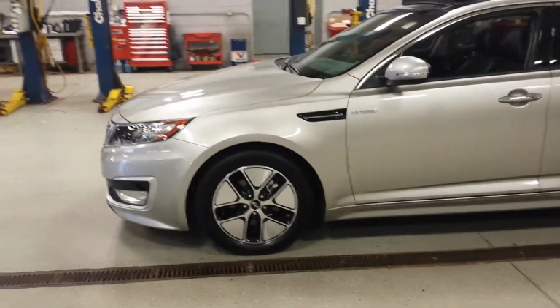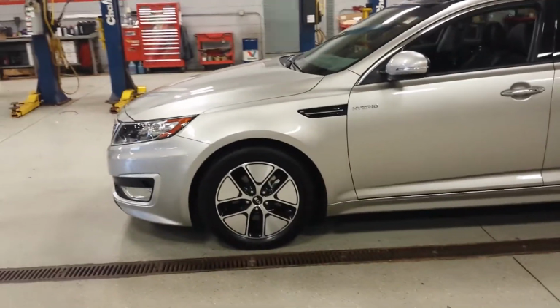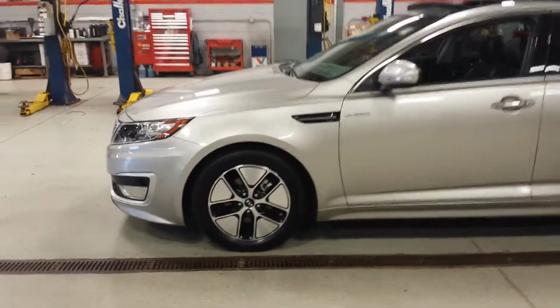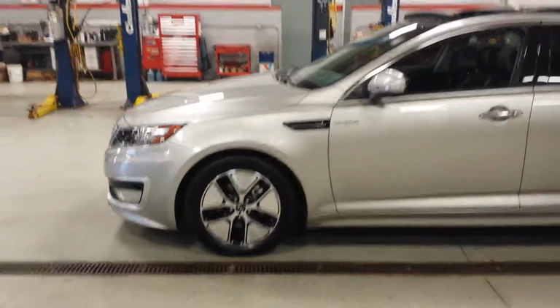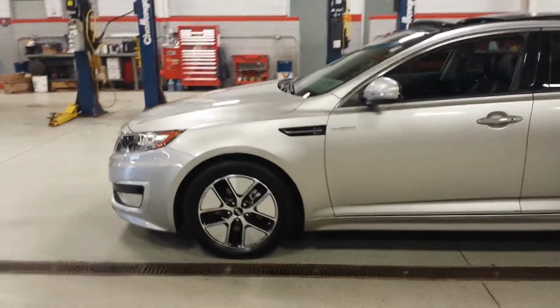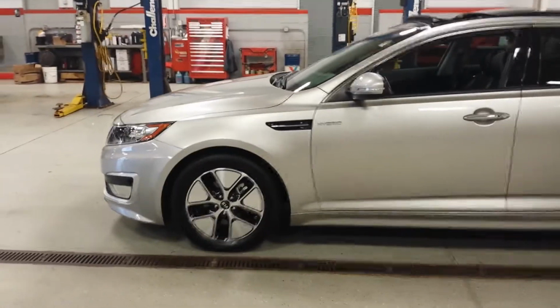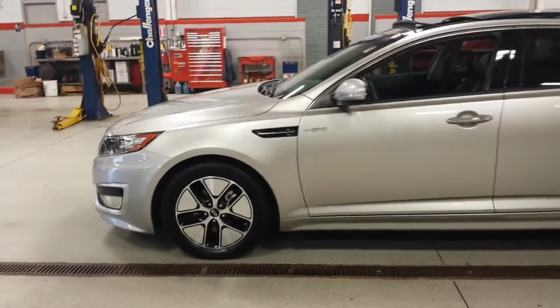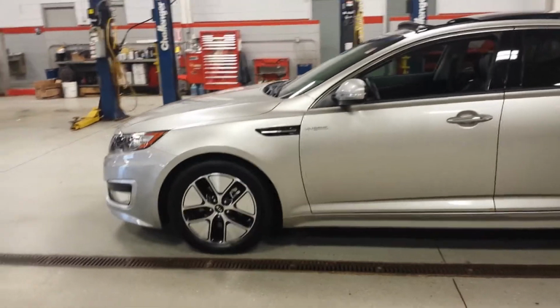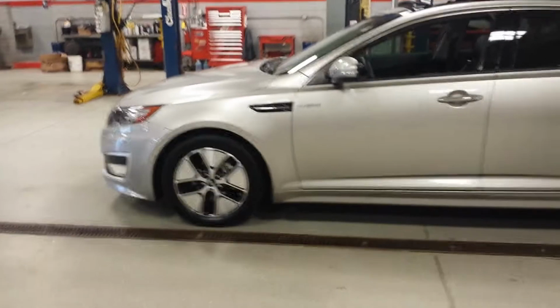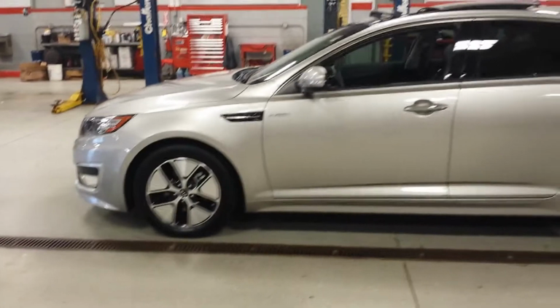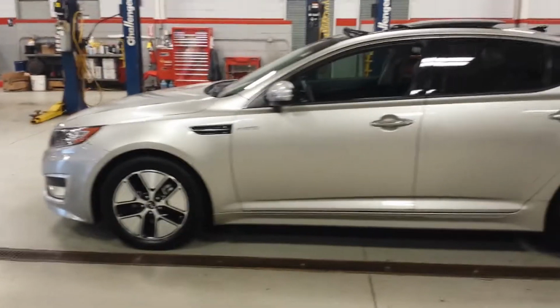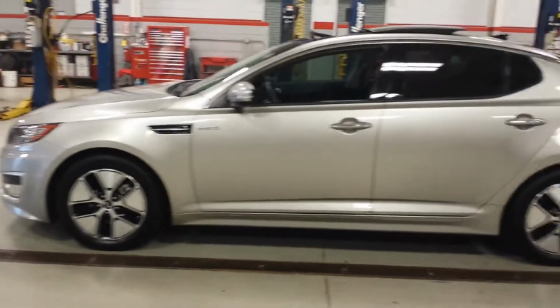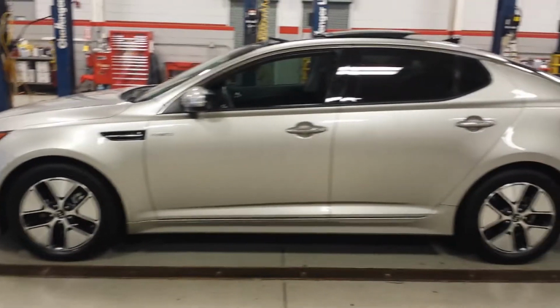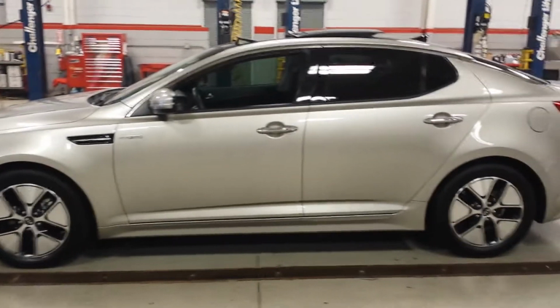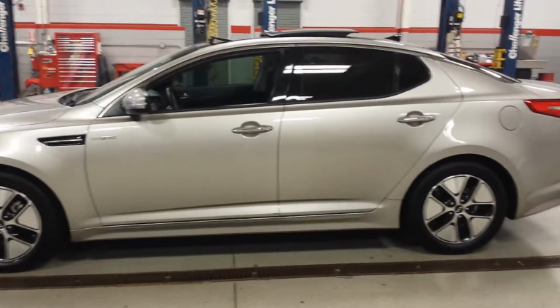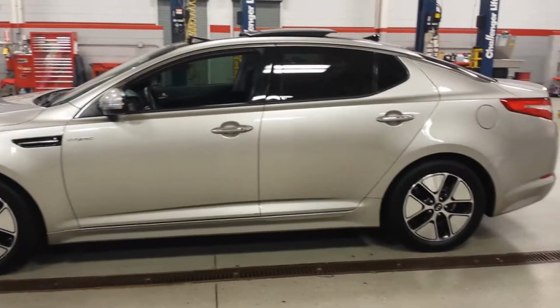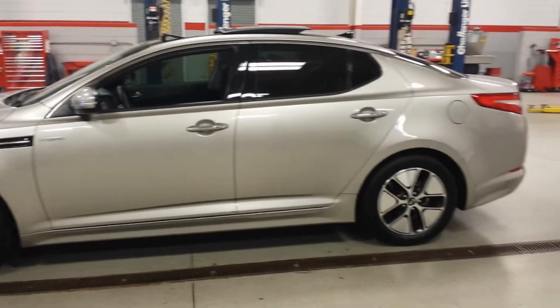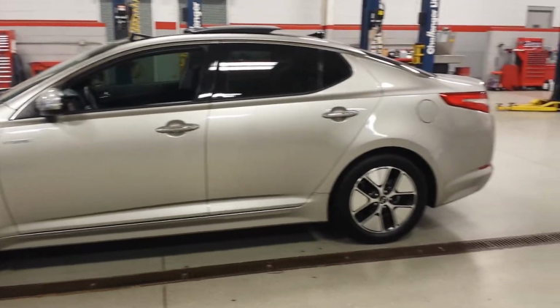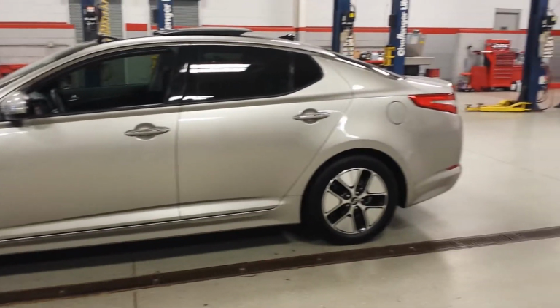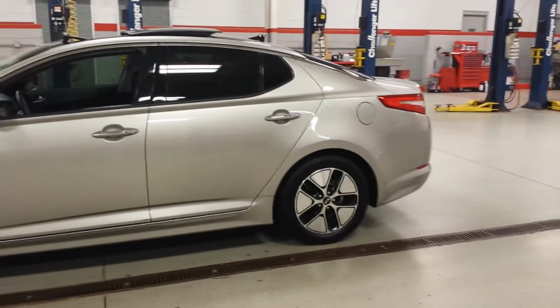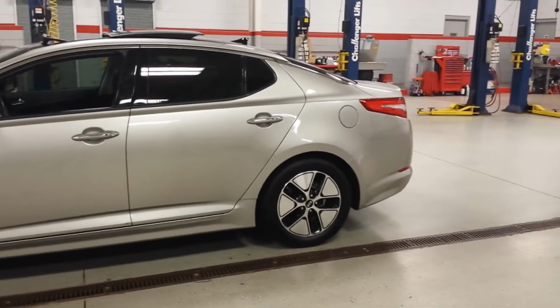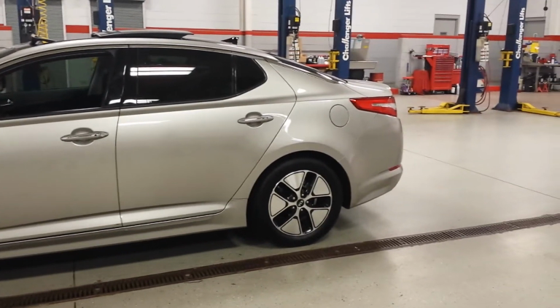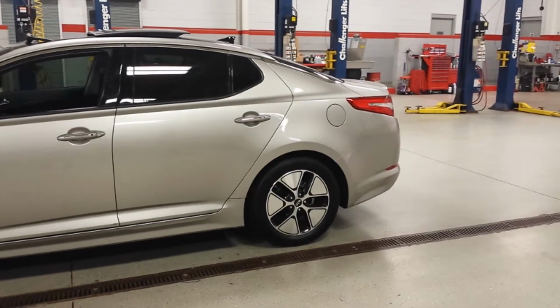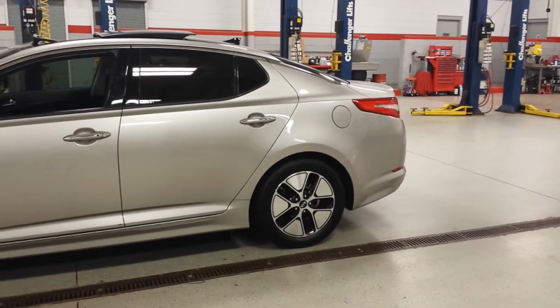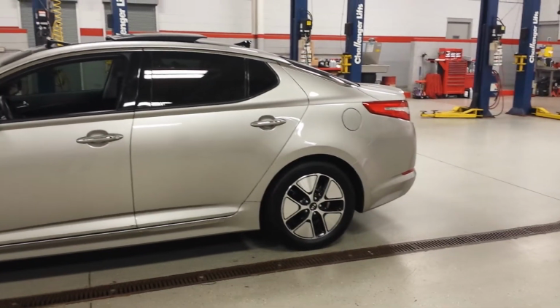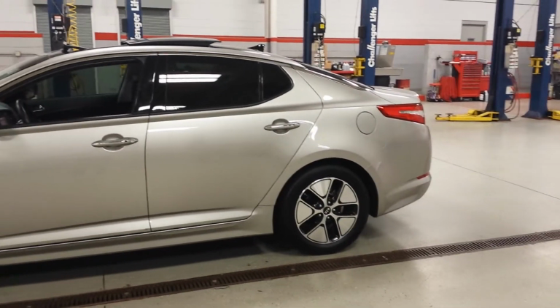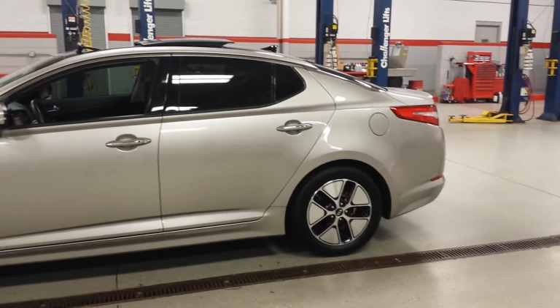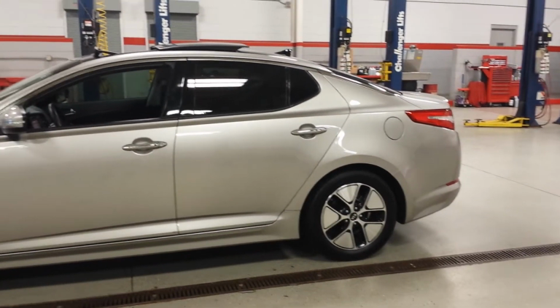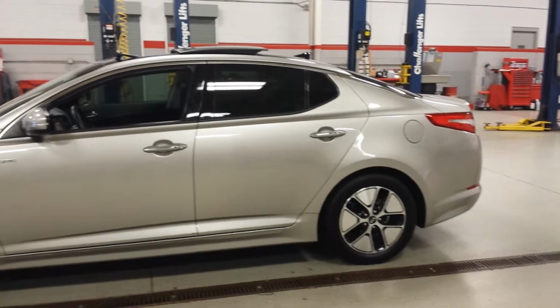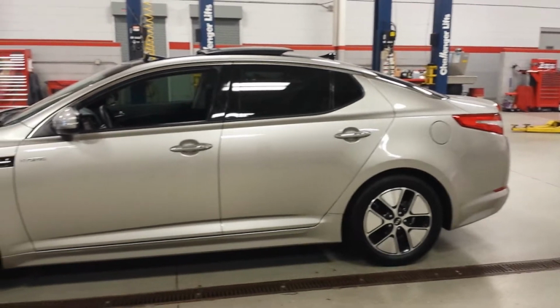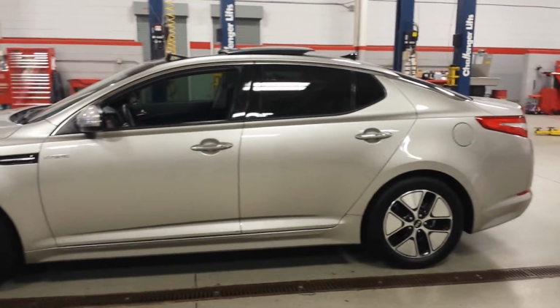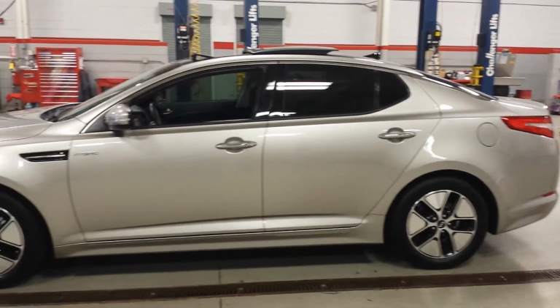This vehicle is fully loaded. It's a 2013 with only 3,000 miles. It has navigation and it has the panoramic roof.